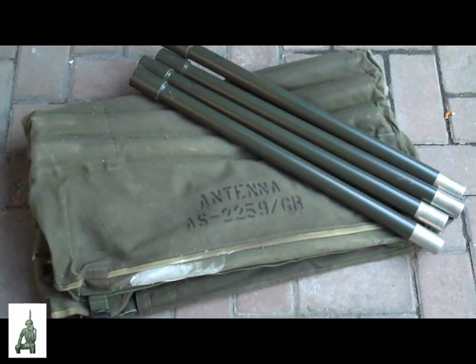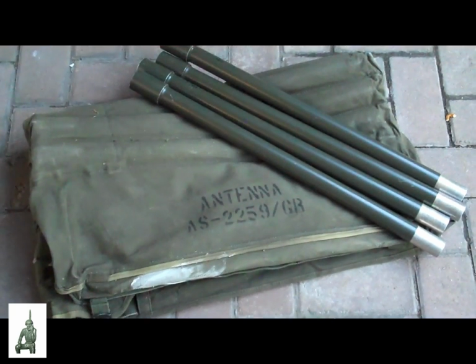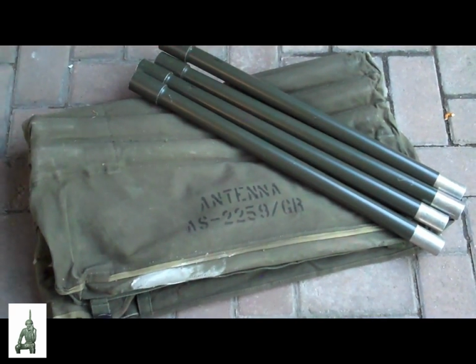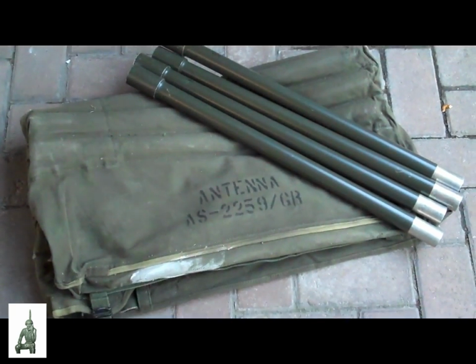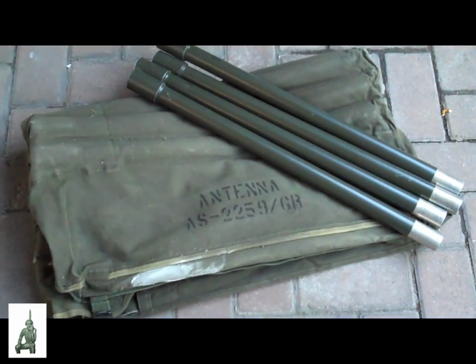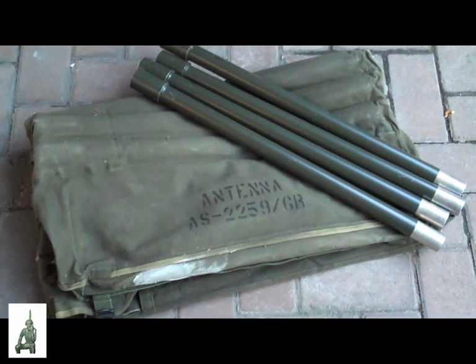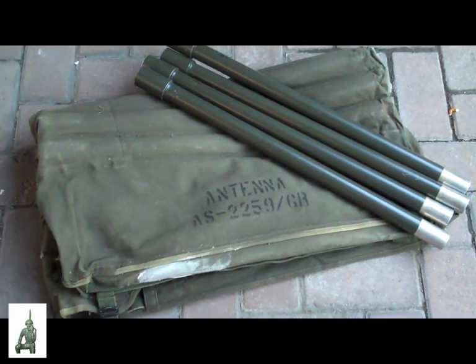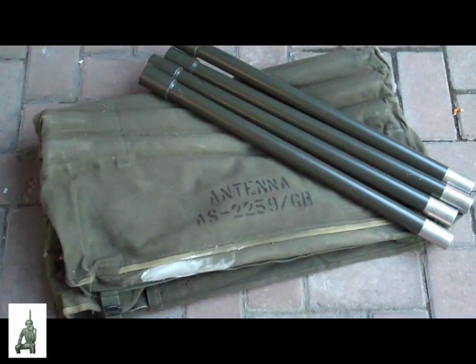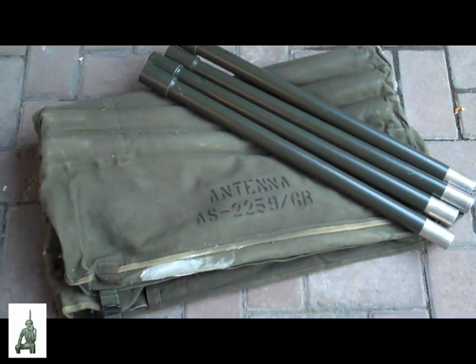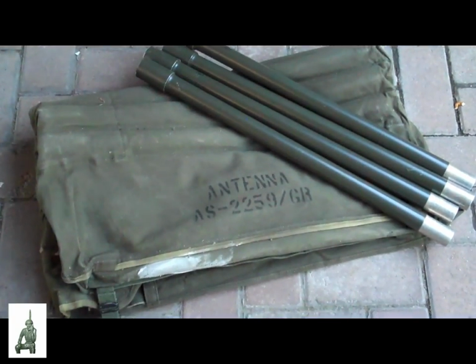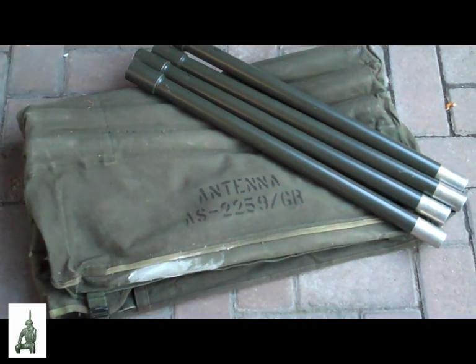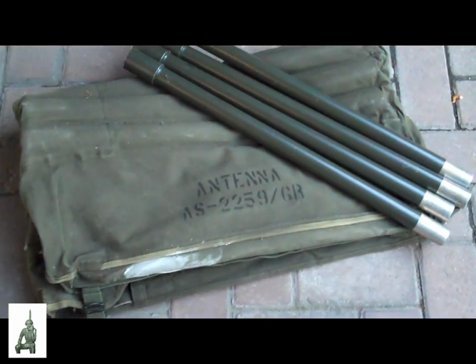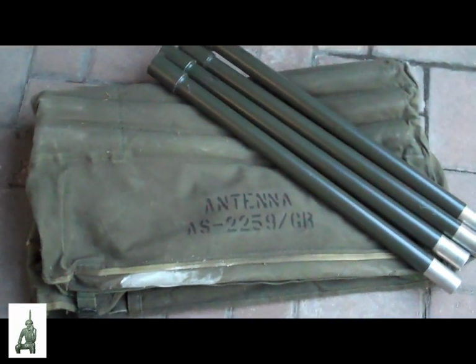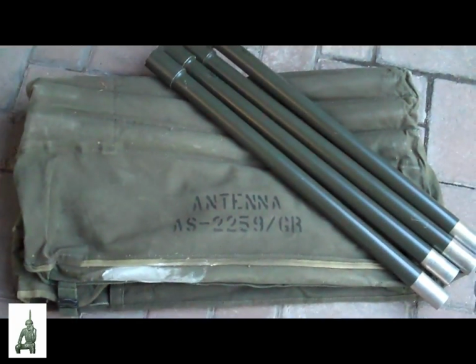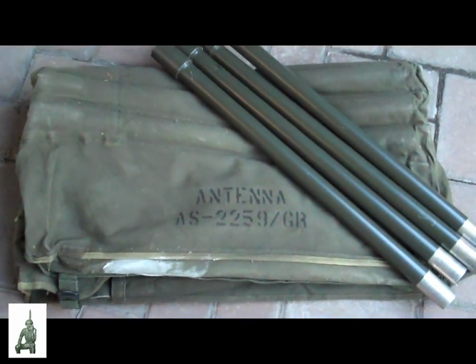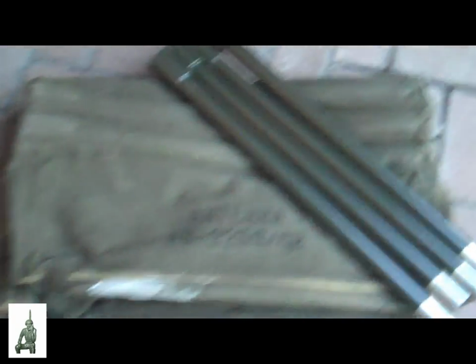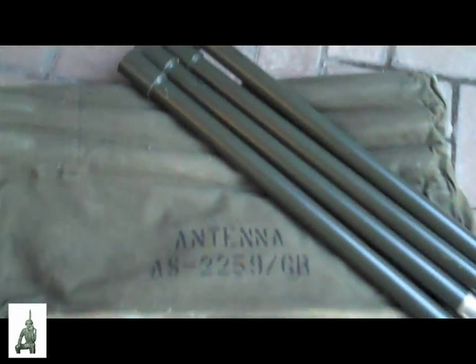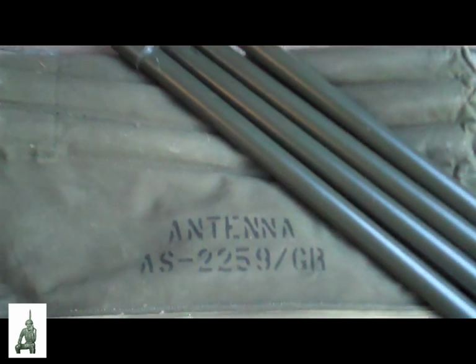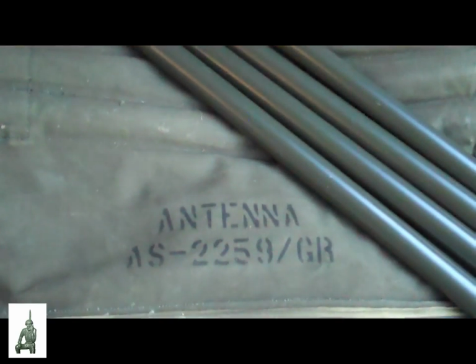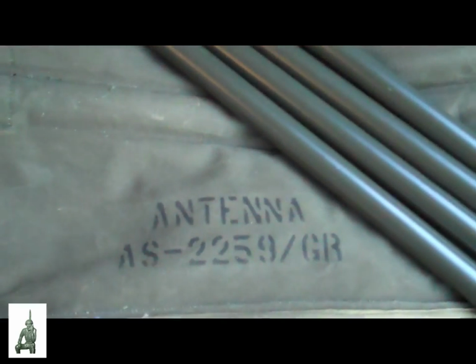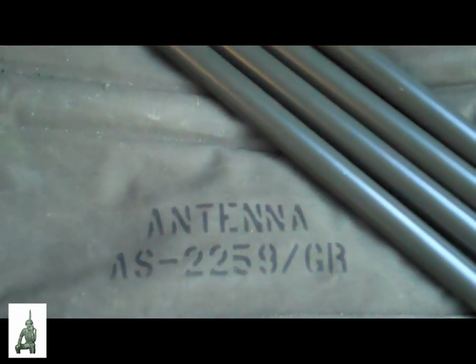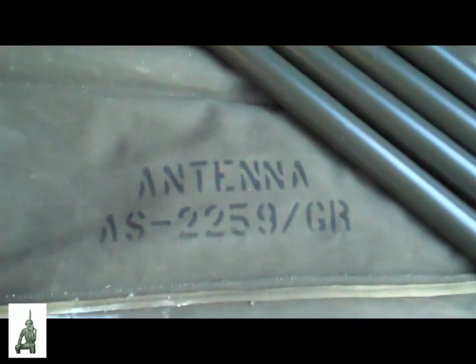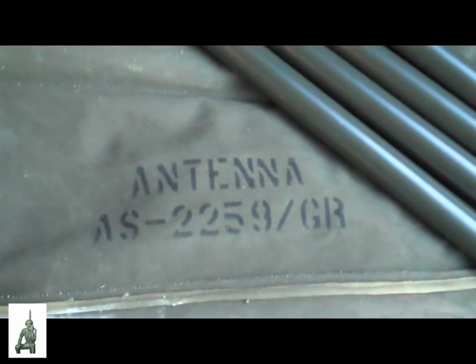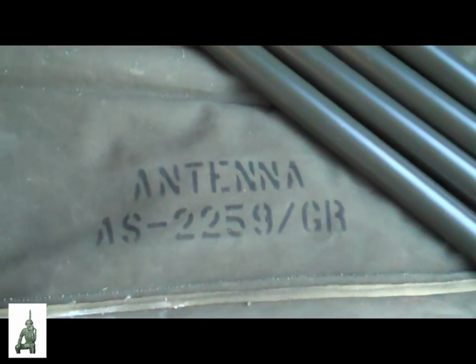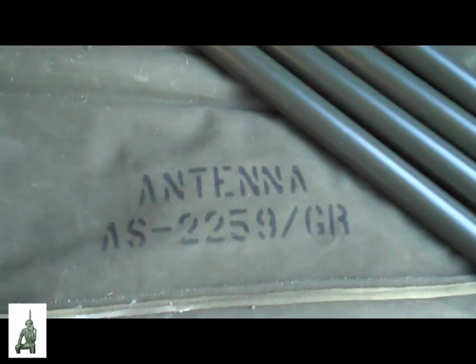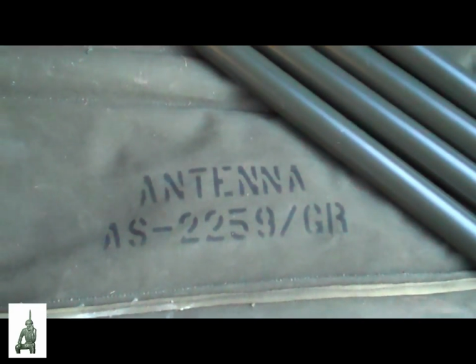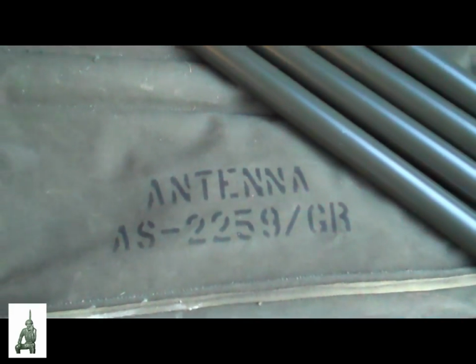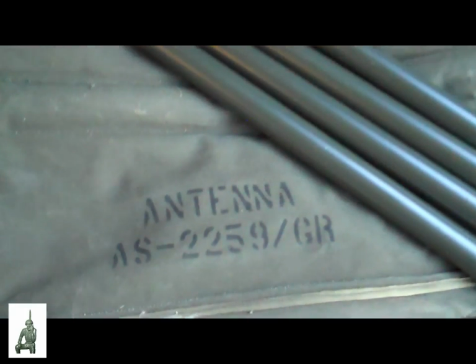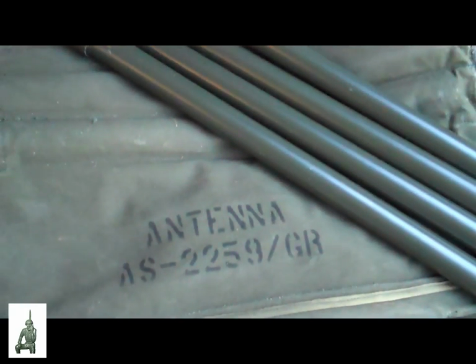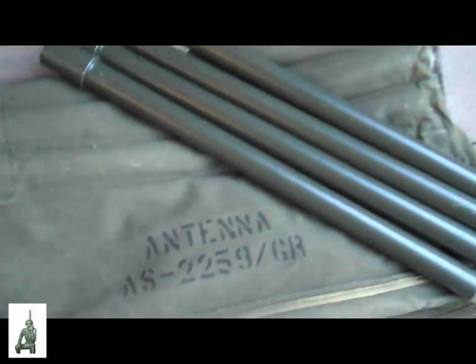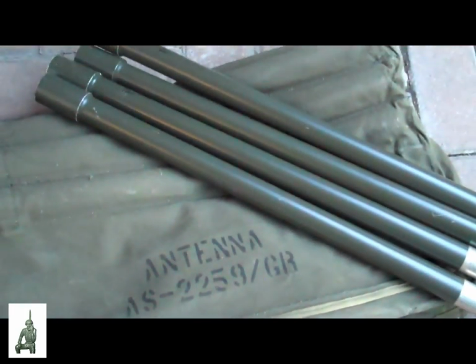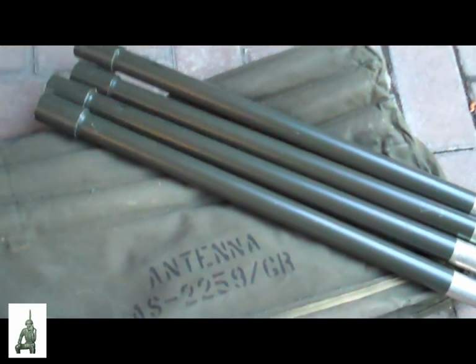Hello YouTube and Preppers, this is the Comms Prepper with part 1 of a two-part video series on near-vertical incident skywave antennas, specifically the military antenna AS-2259/GR. I've already taken the components out of the bag and did a partial setup.